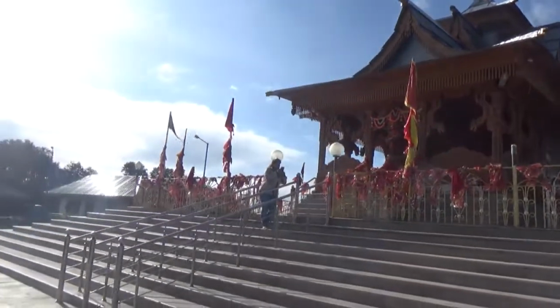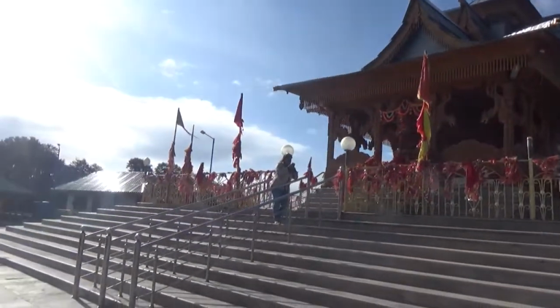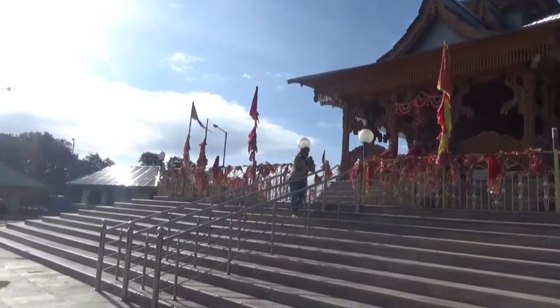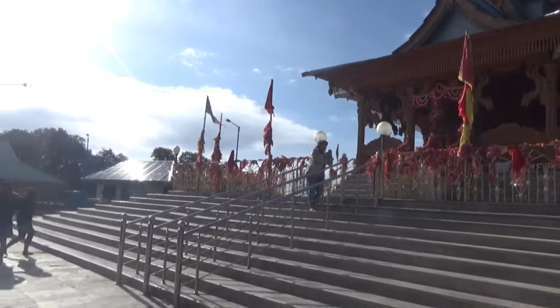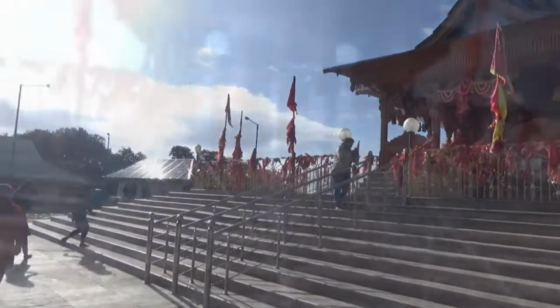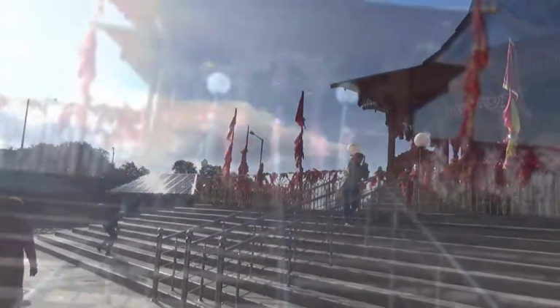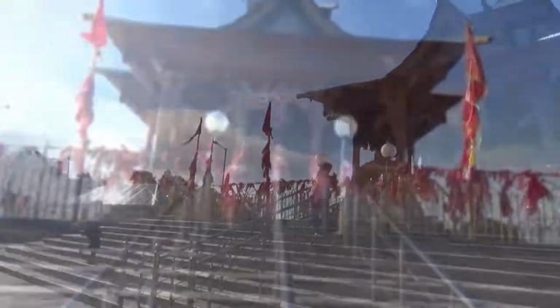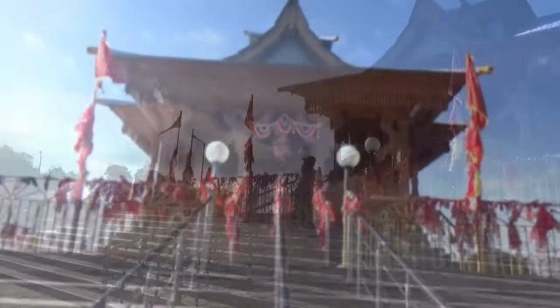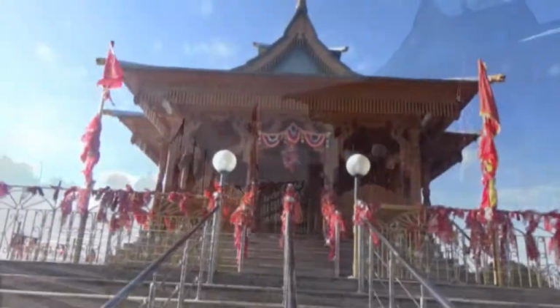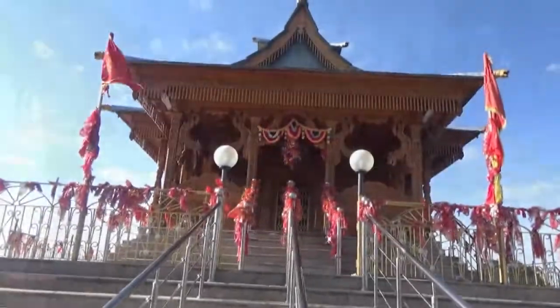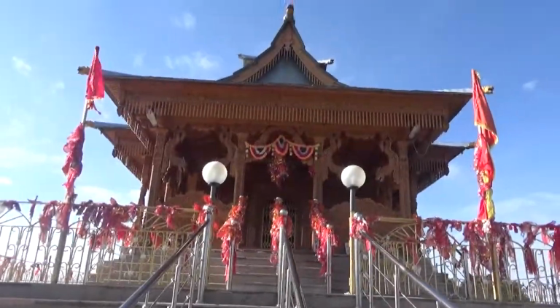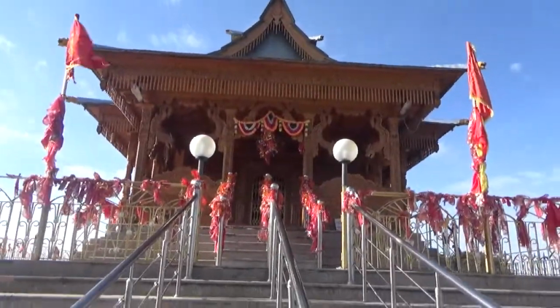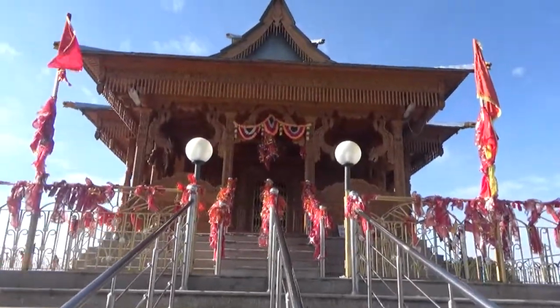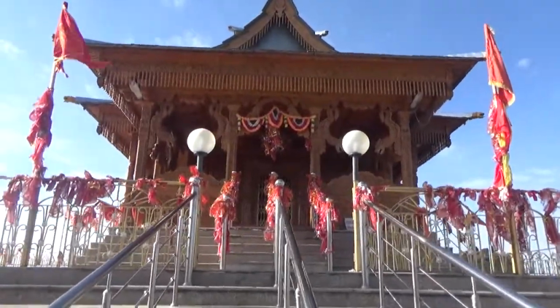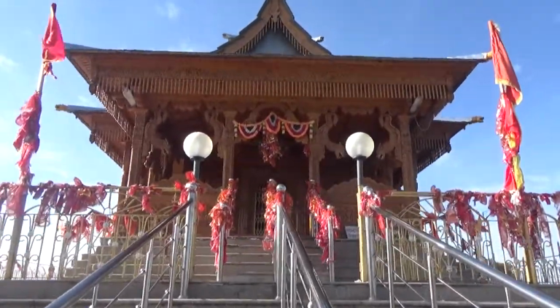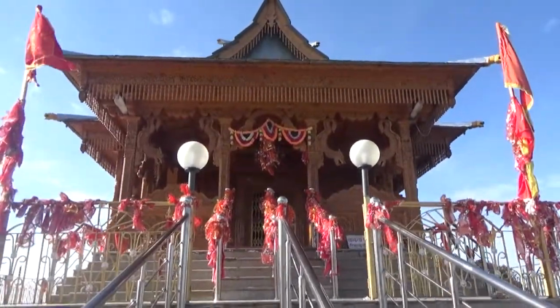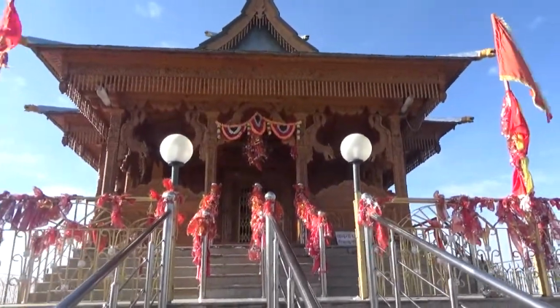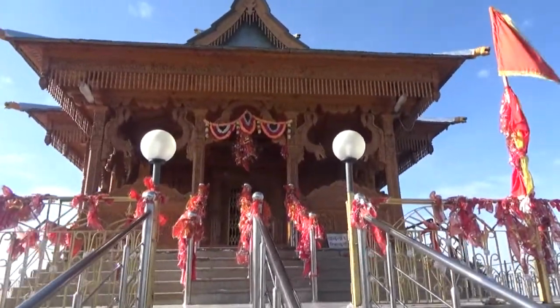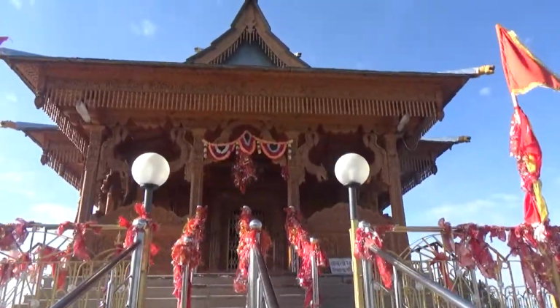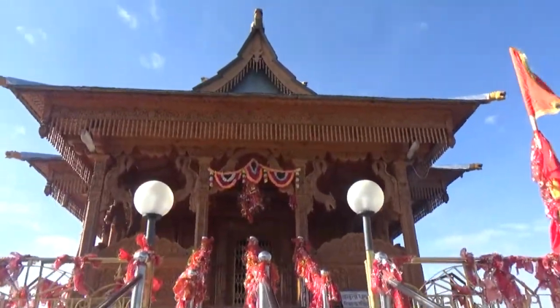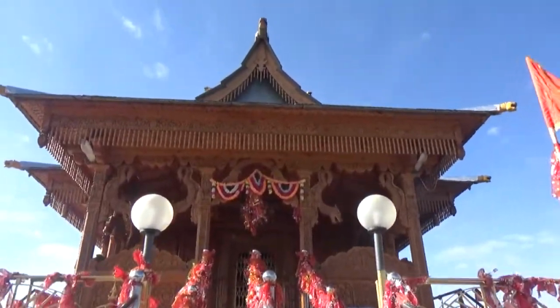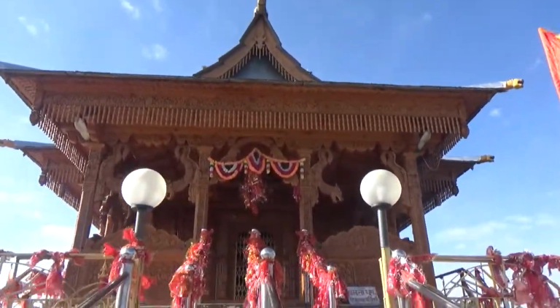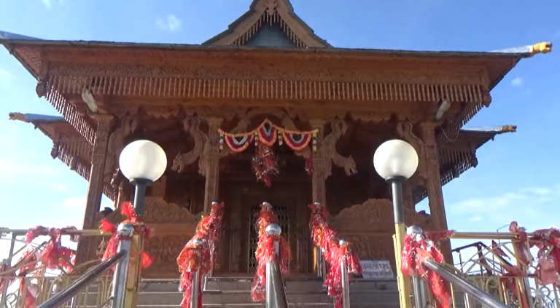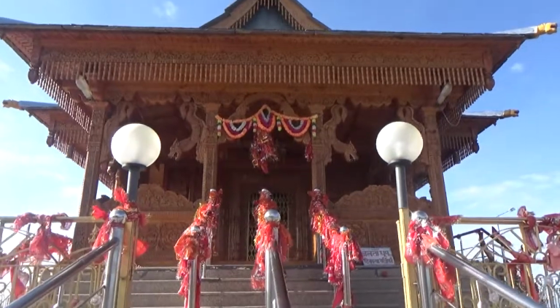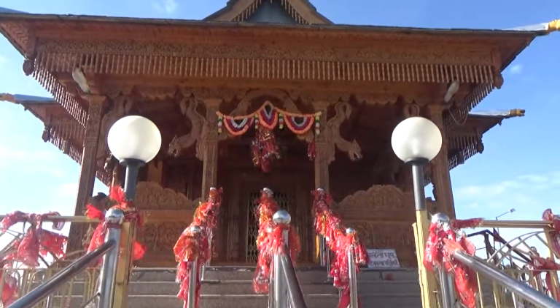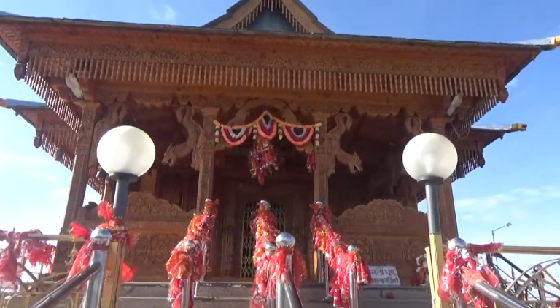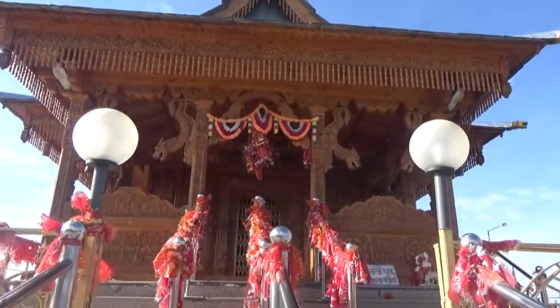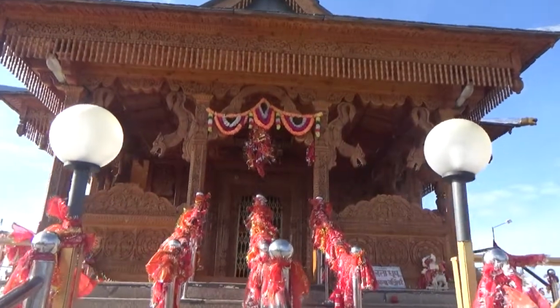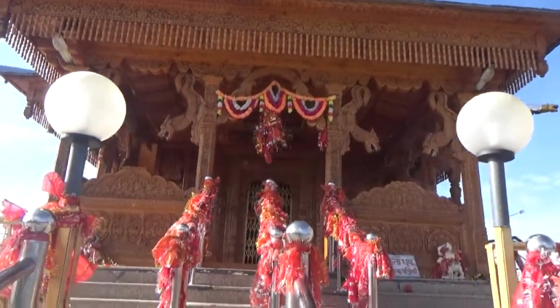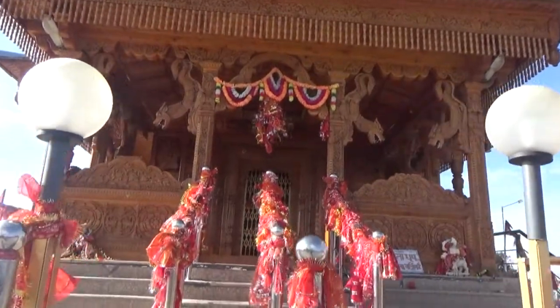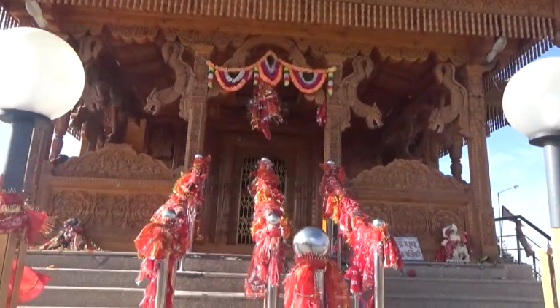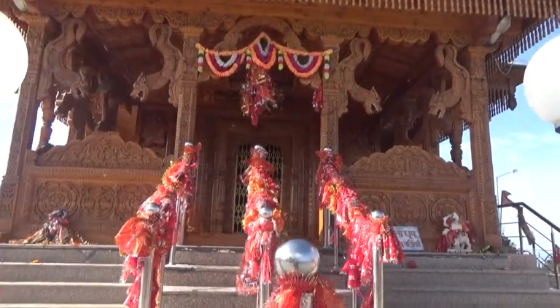Friends, if you are planning to come to this Hatu trek, then please do carry a water bottle and eatables along with you, because you cannot find any eatables or stalls here.